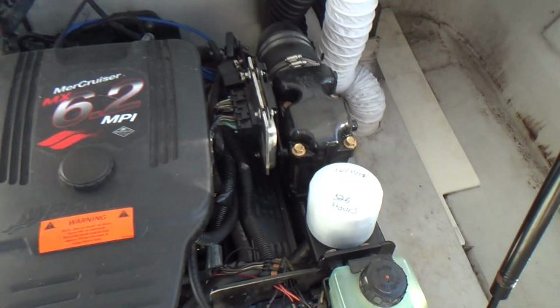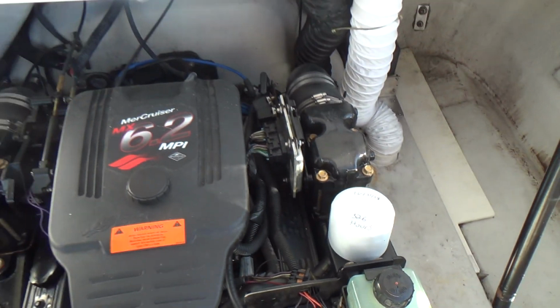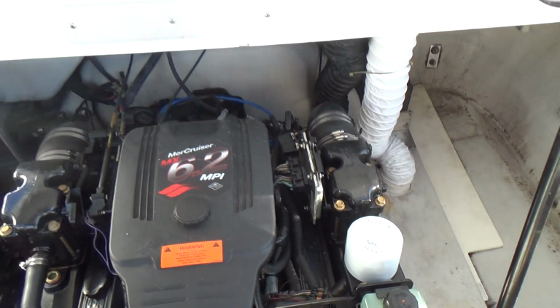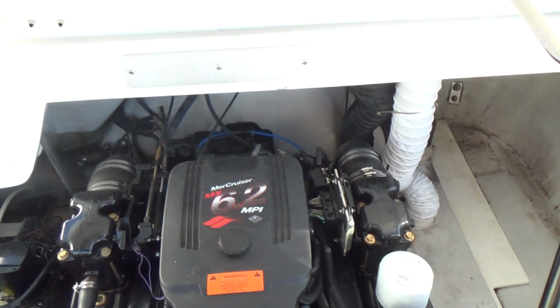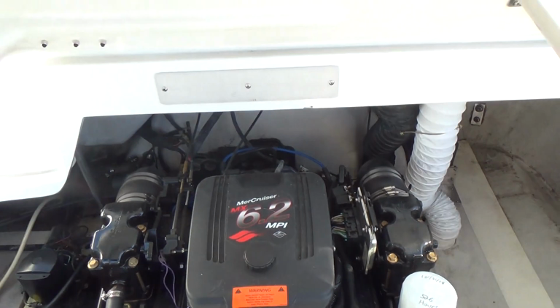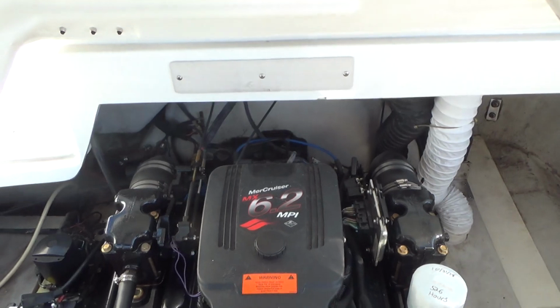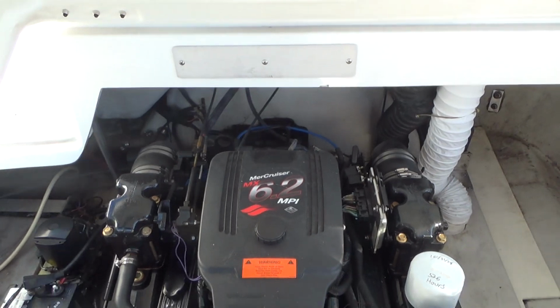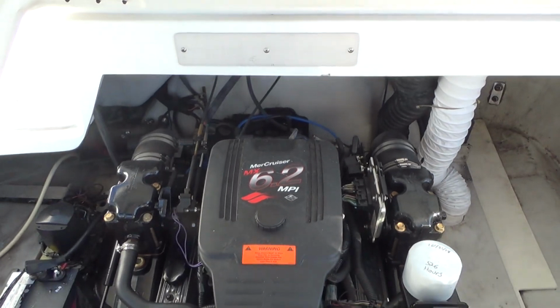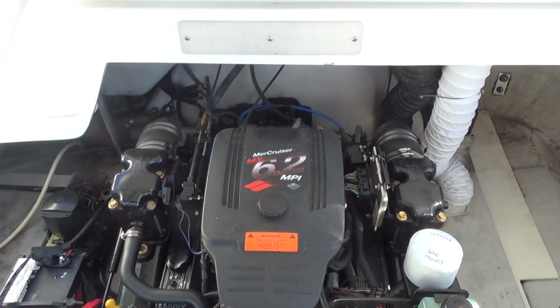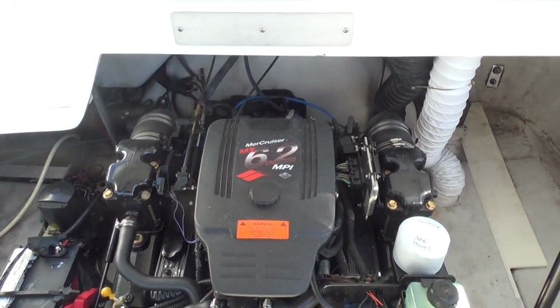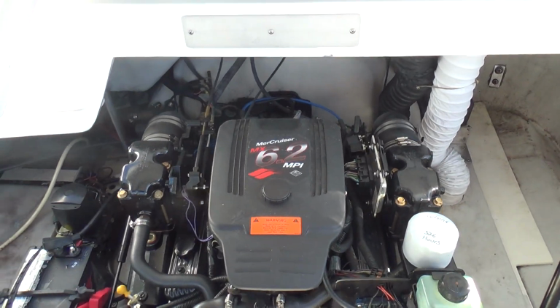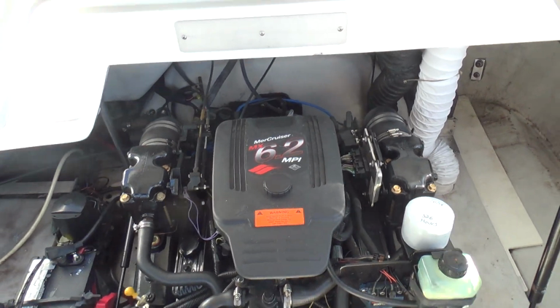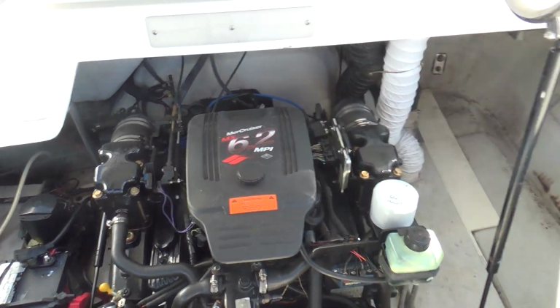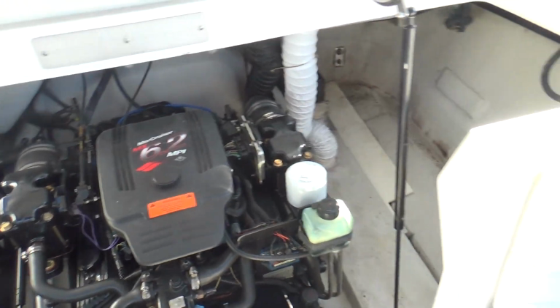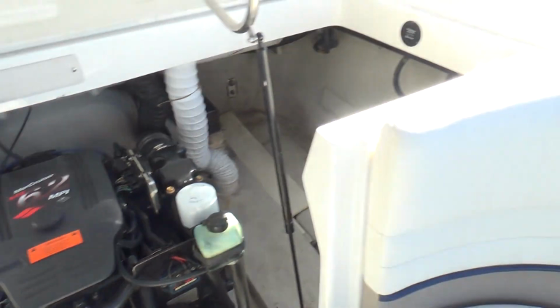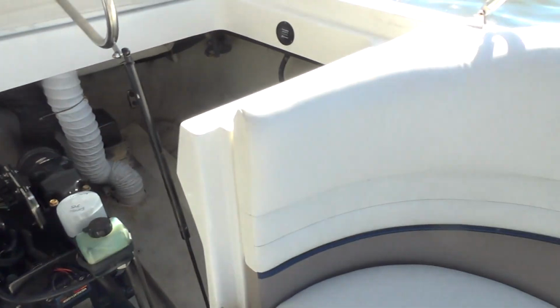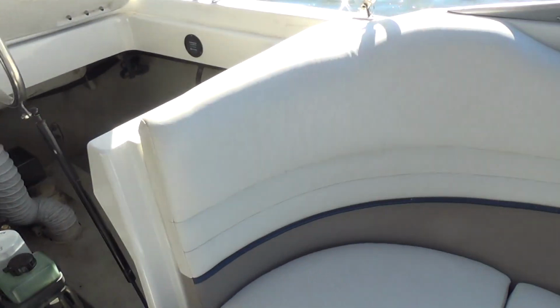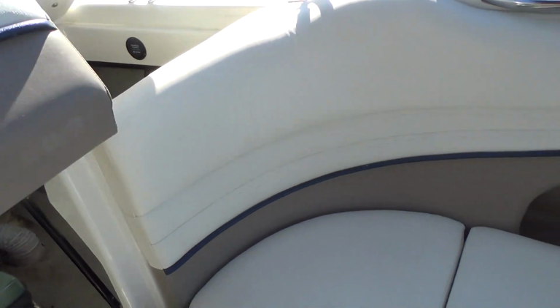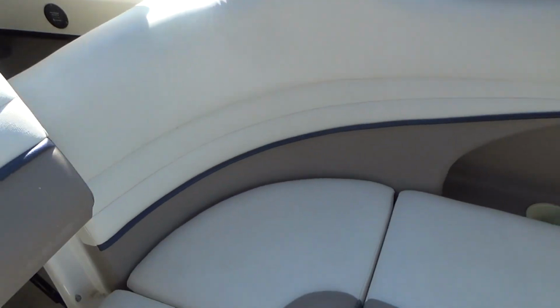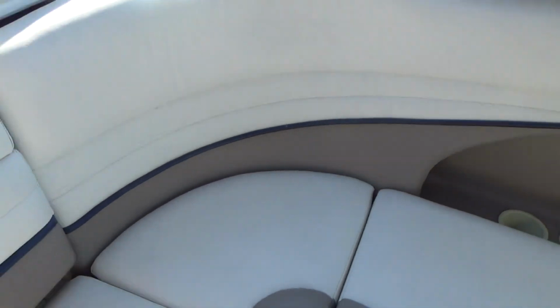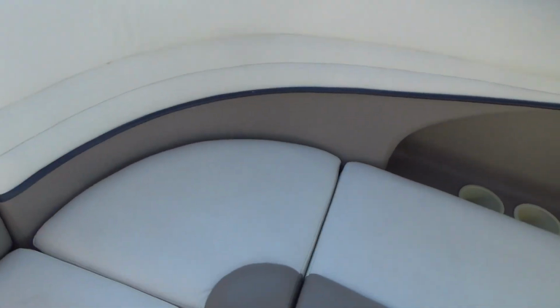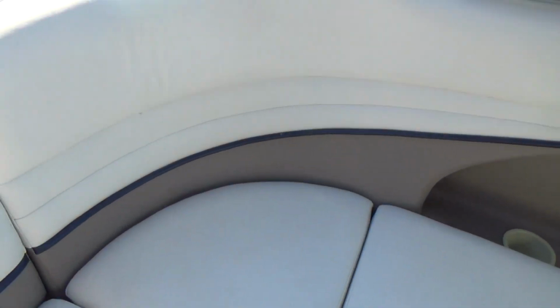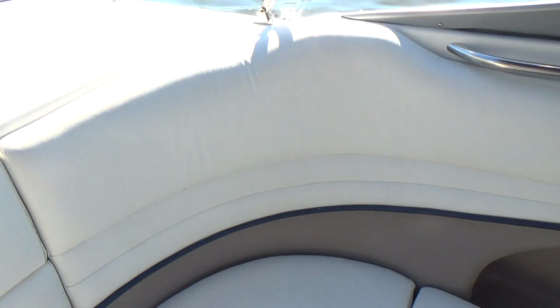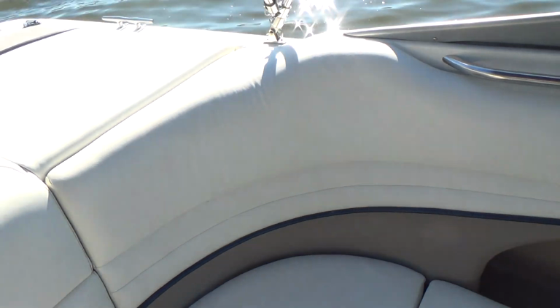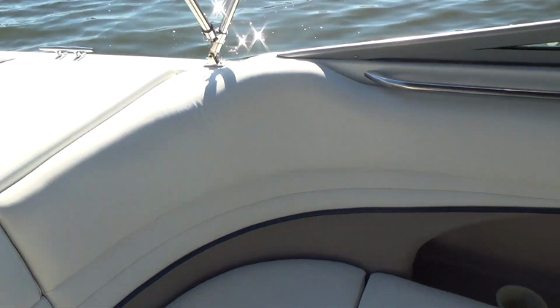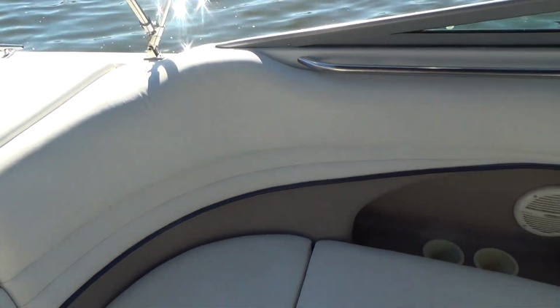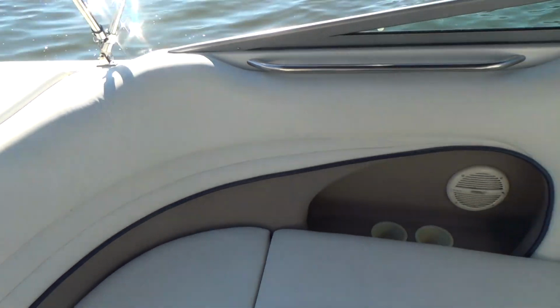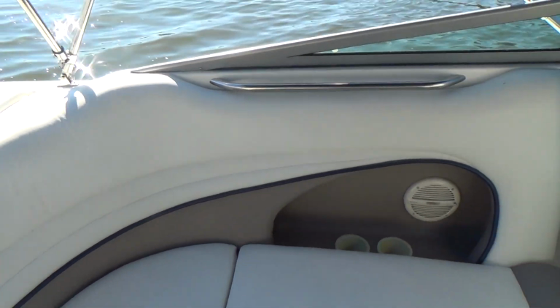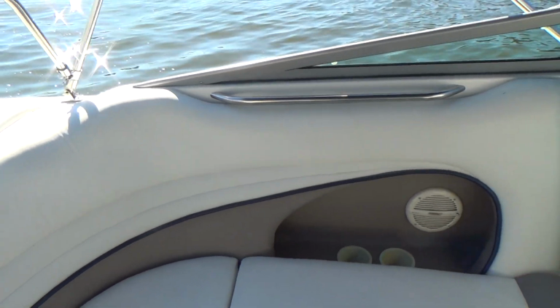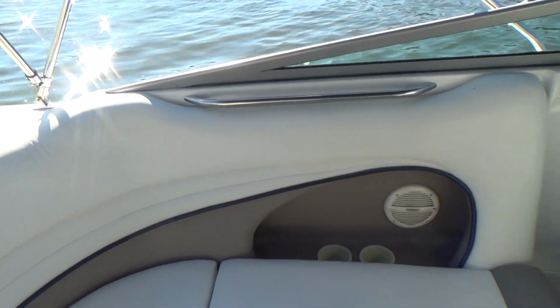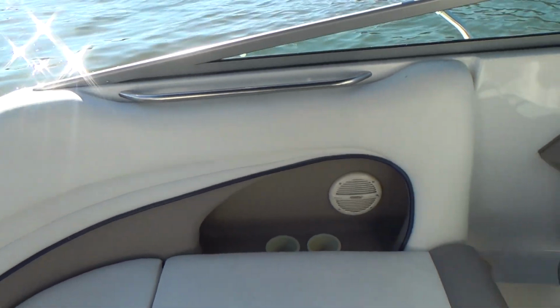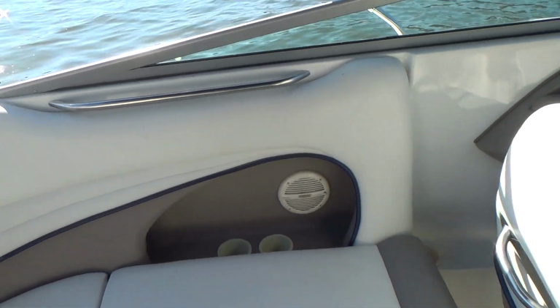The boat has 584 hours on it currently, and that's the complete engine hours on the boat — not the engine itself. The engine has a lot less than that.